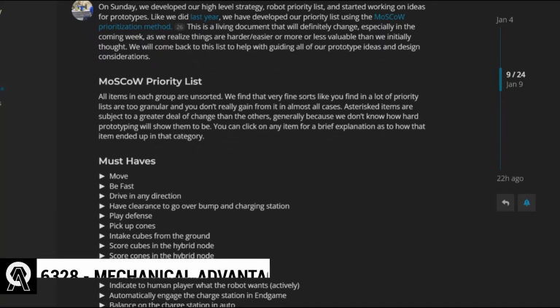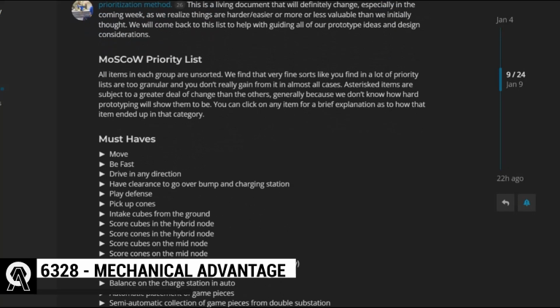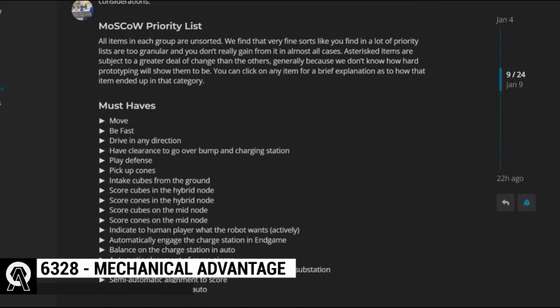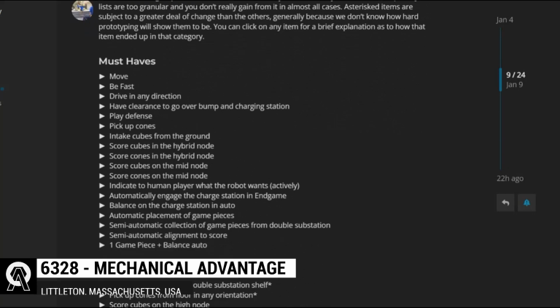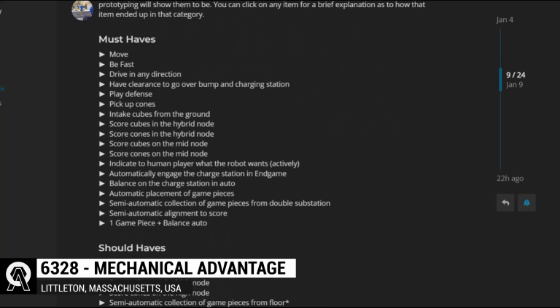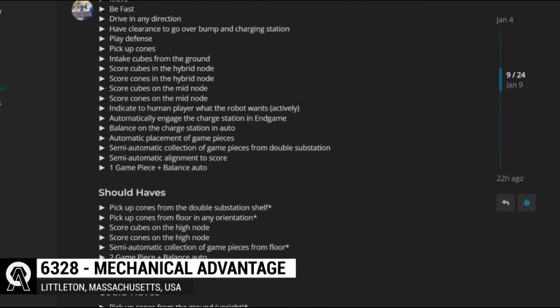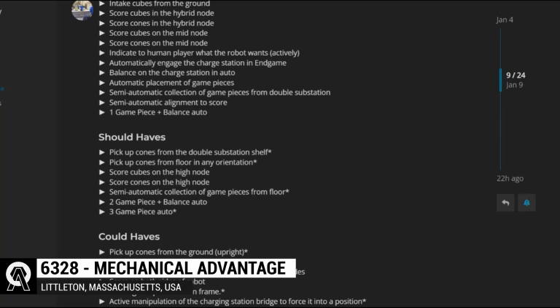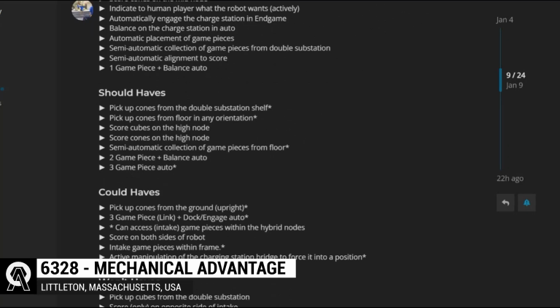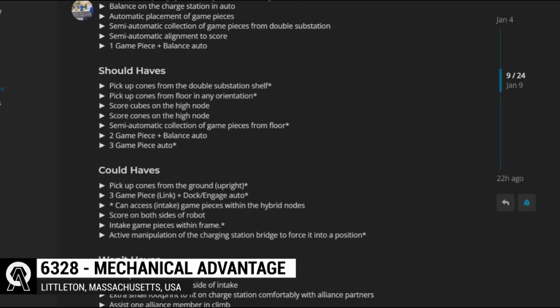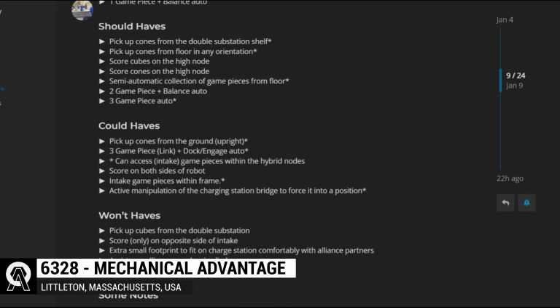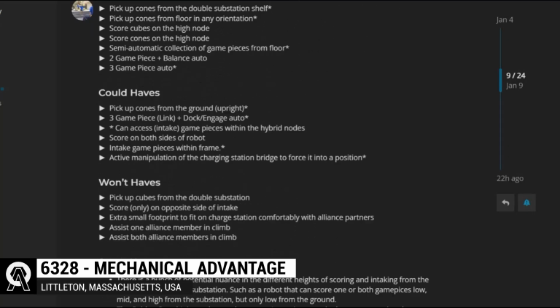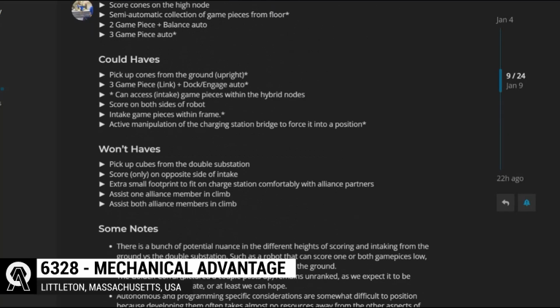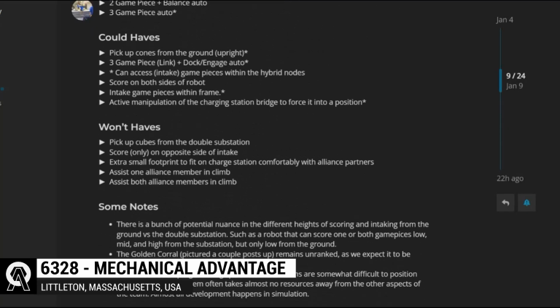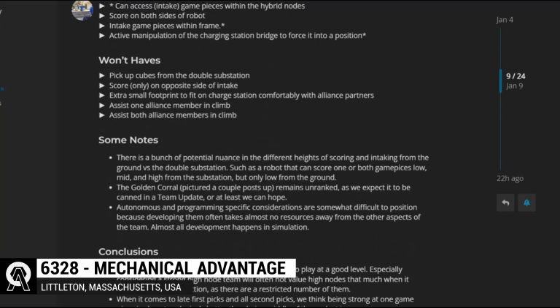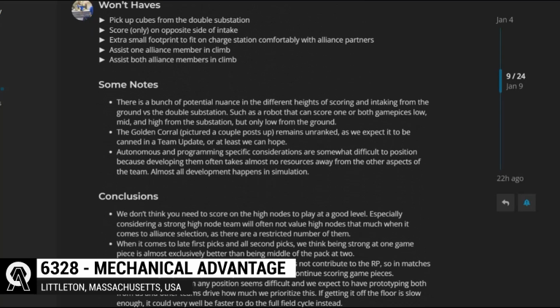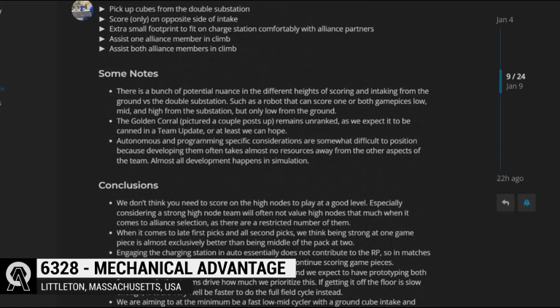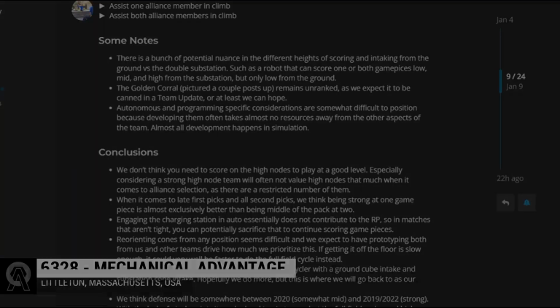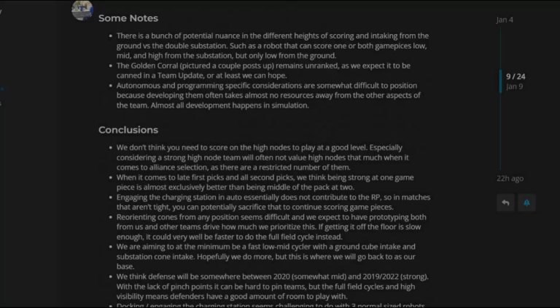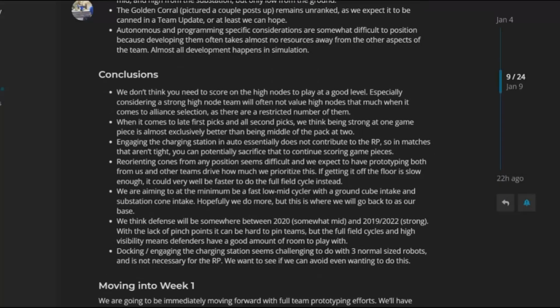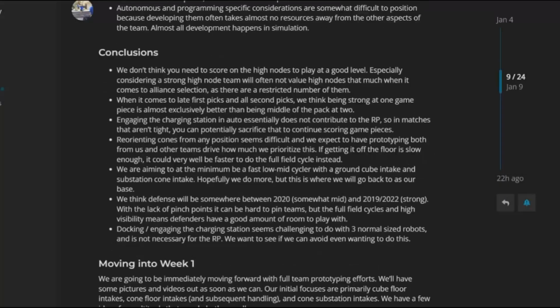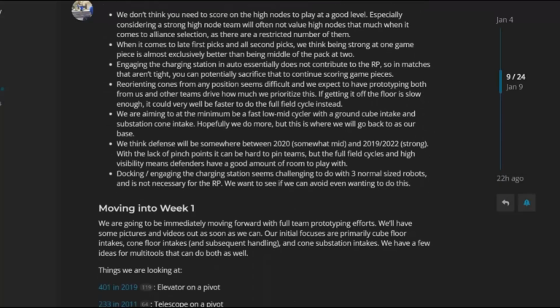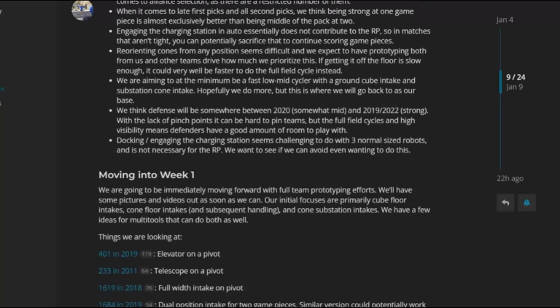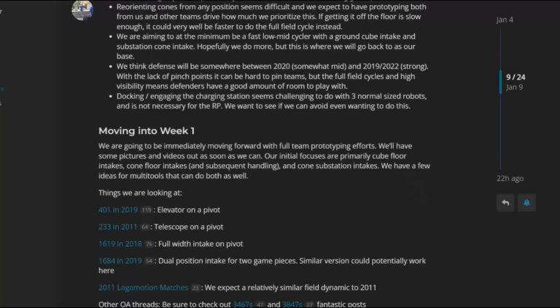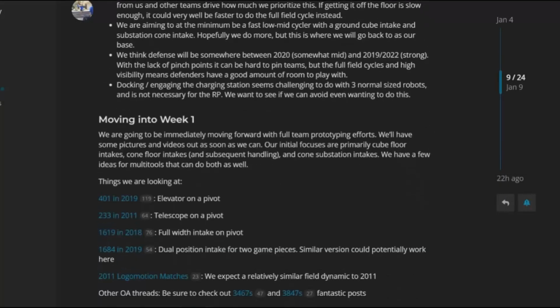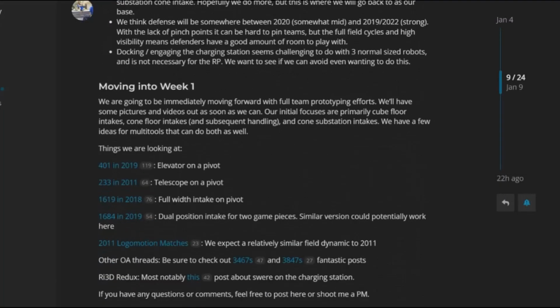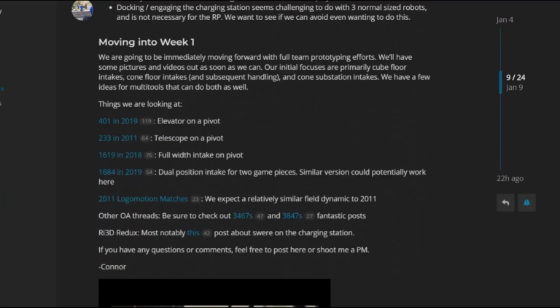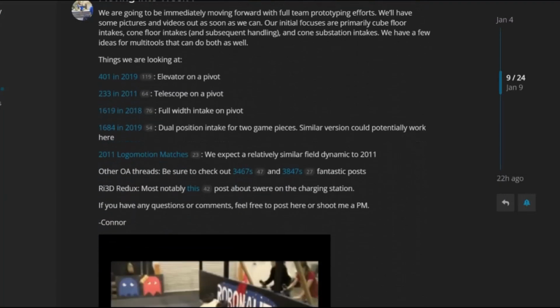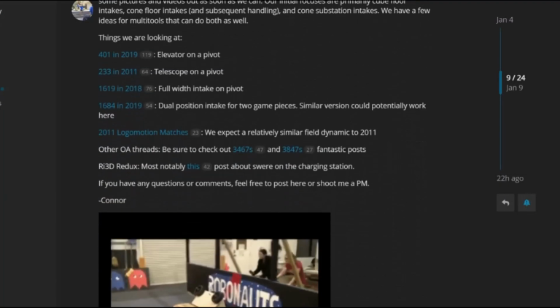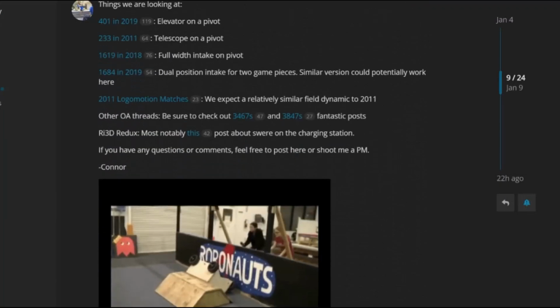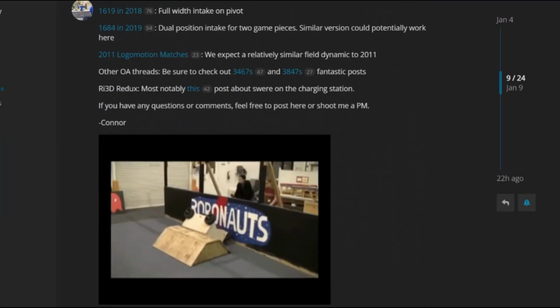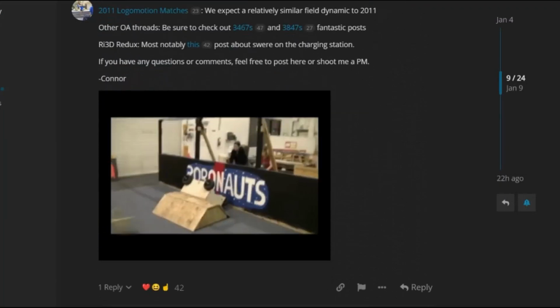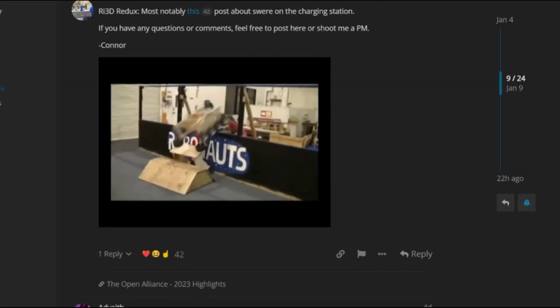Team 6328 kicked things off by setting their goals for the season, utilizing a MoSCoW priority list, which includes the team's must-haves, should-haves, could-haves, and won't-haves.